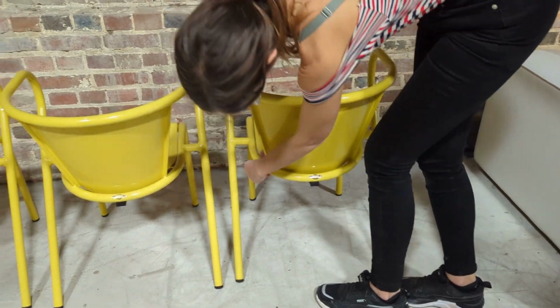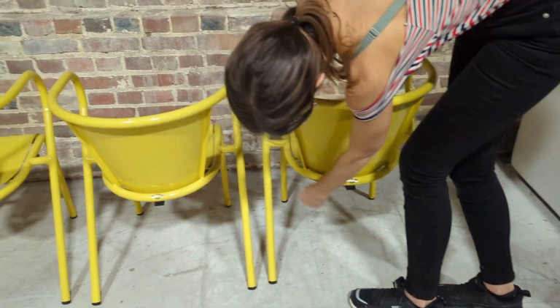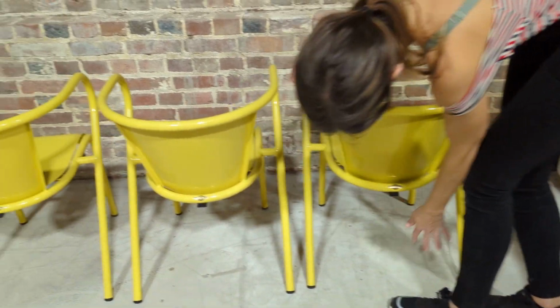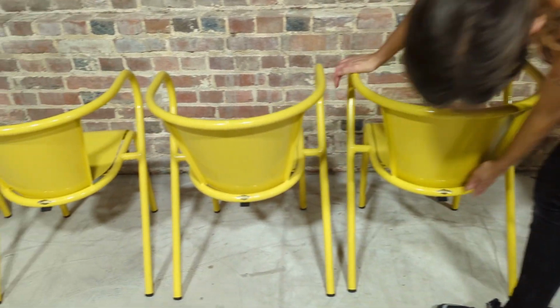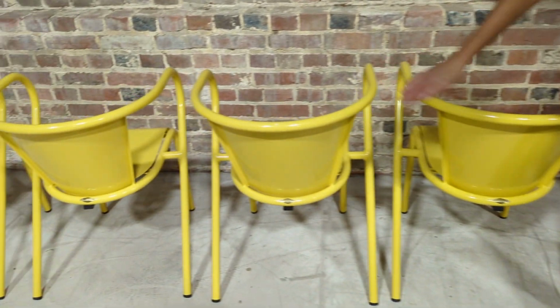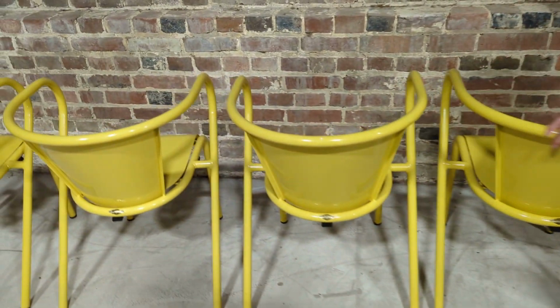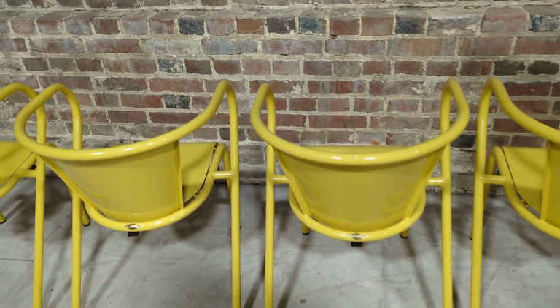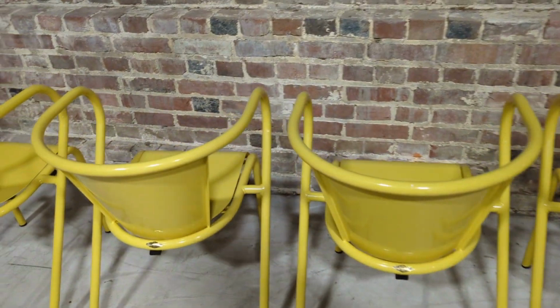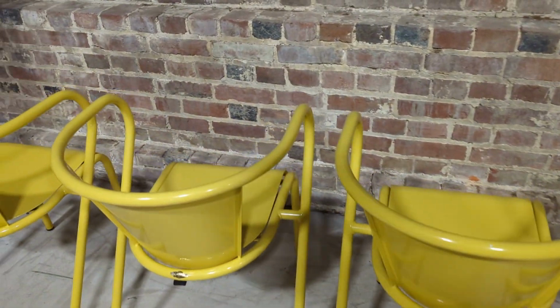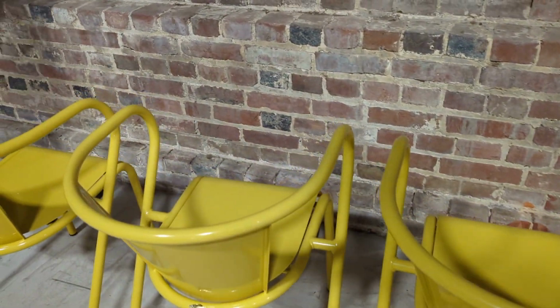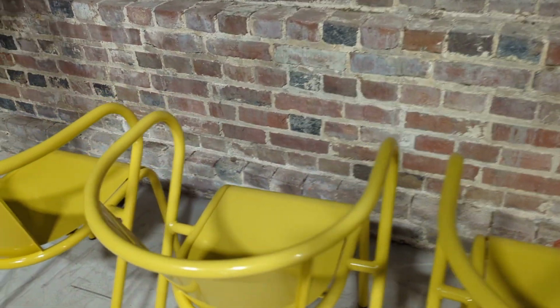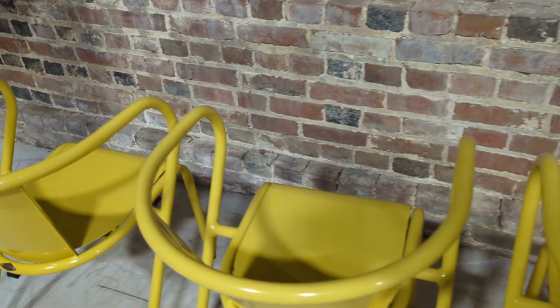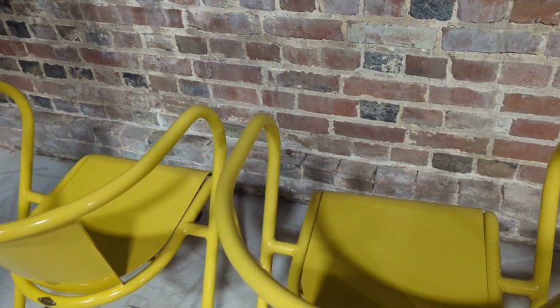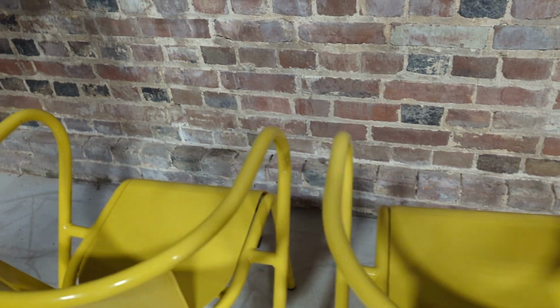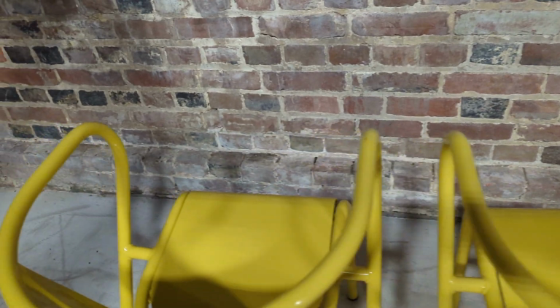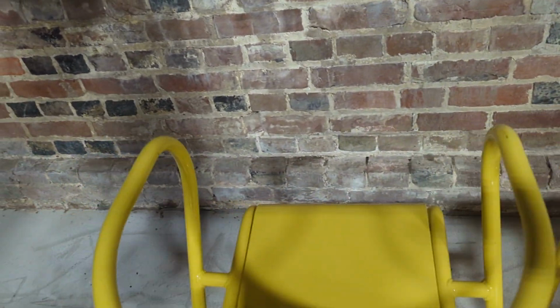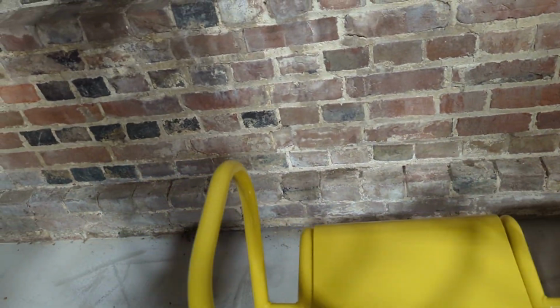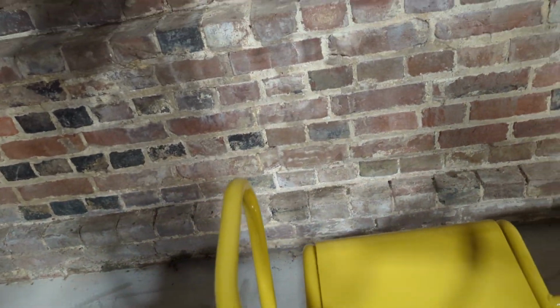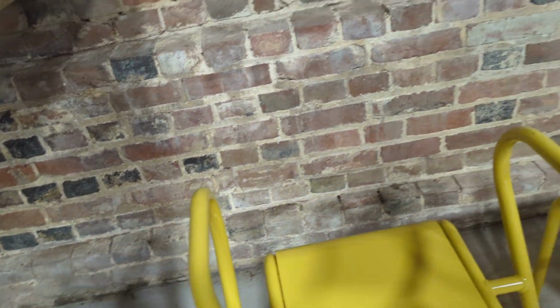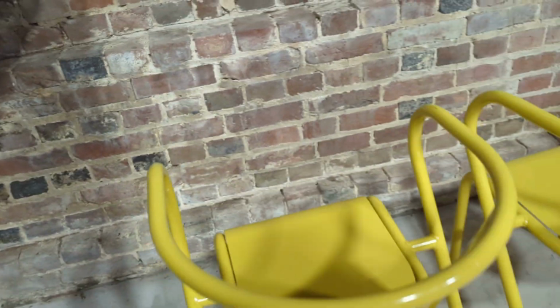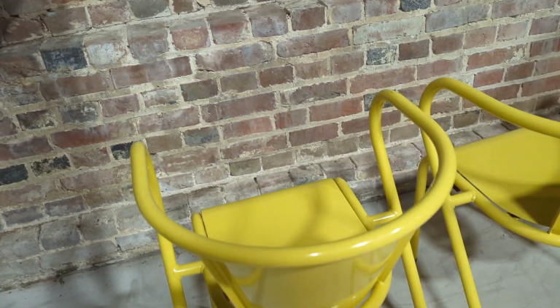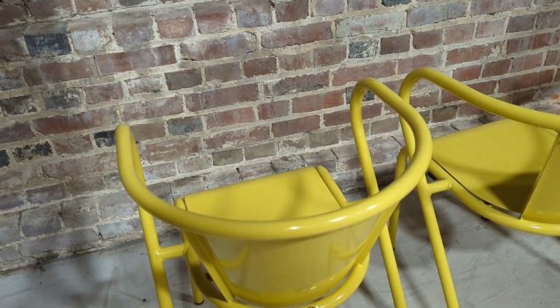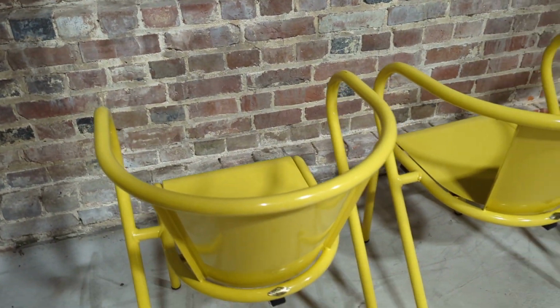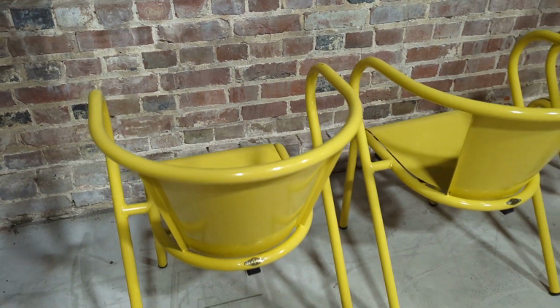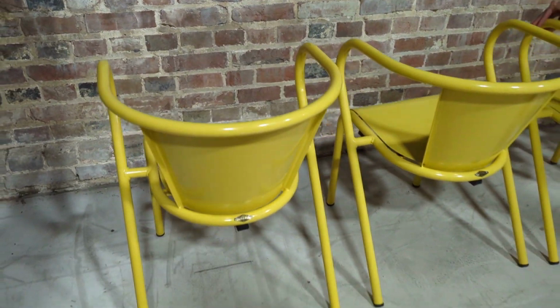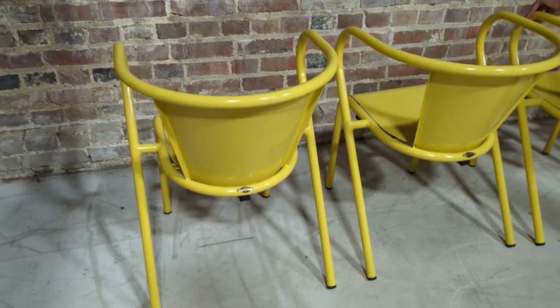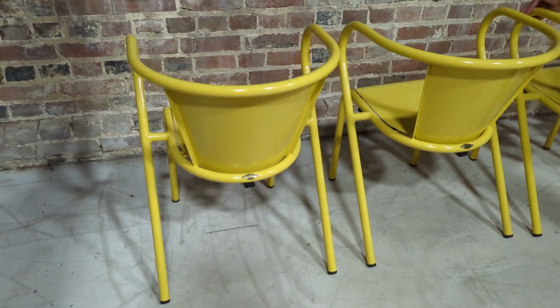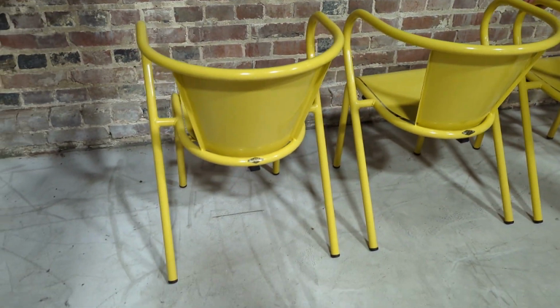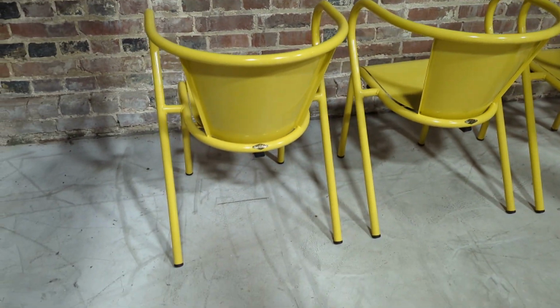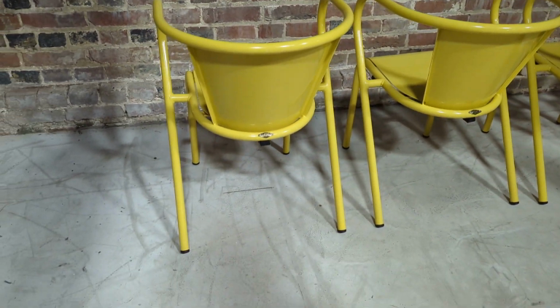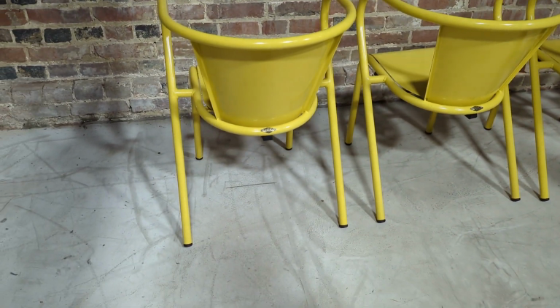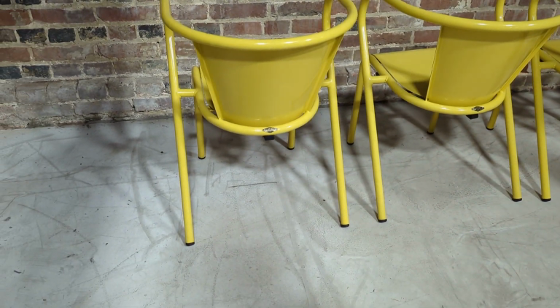Some of the top, top manufacturers — Boca de Lobos — are made in Portugal. So believe you me, they know what they're doing.